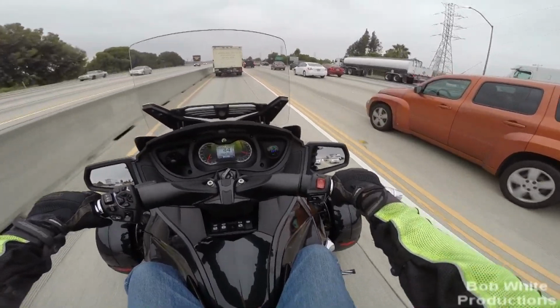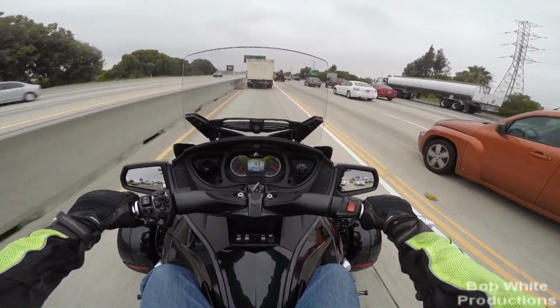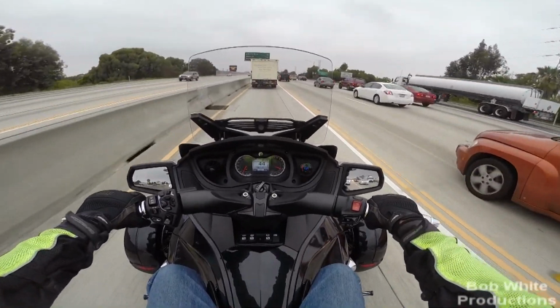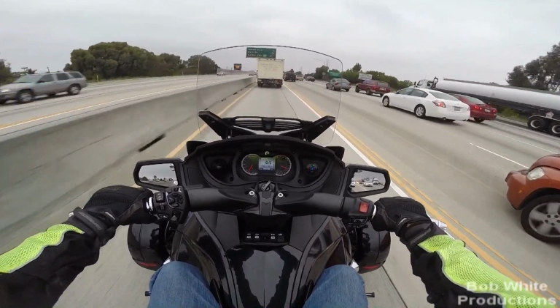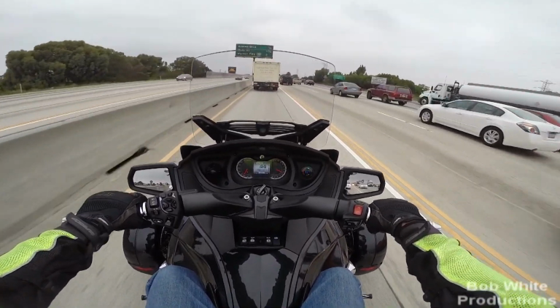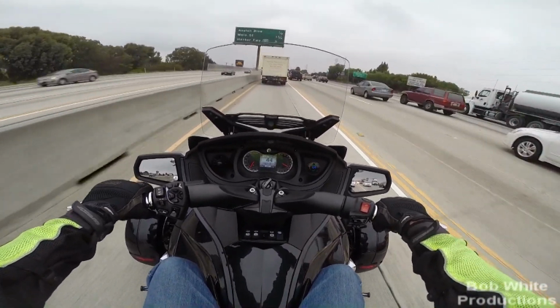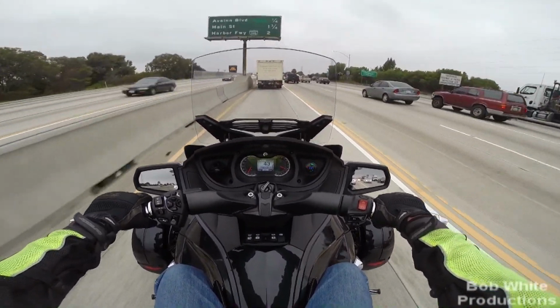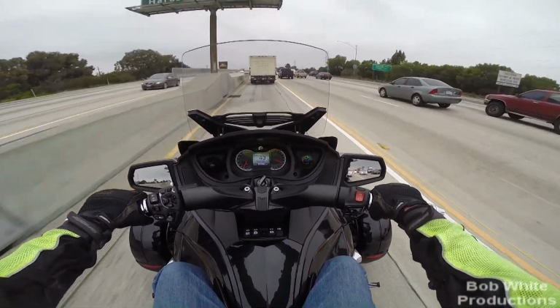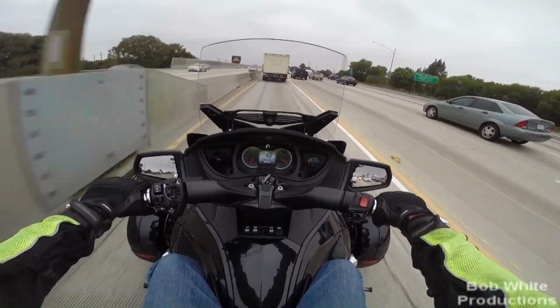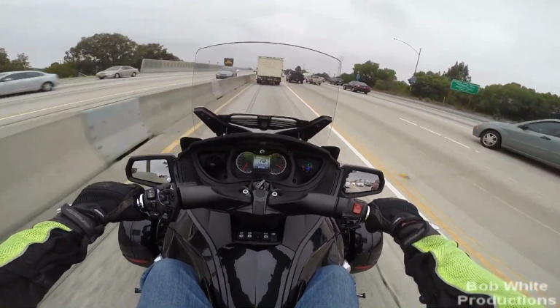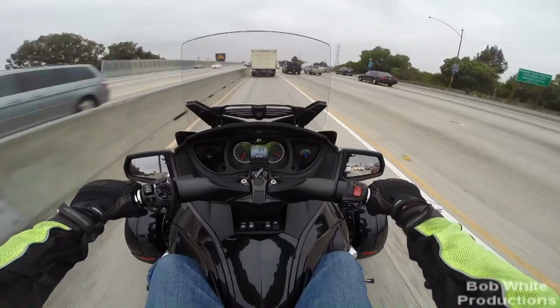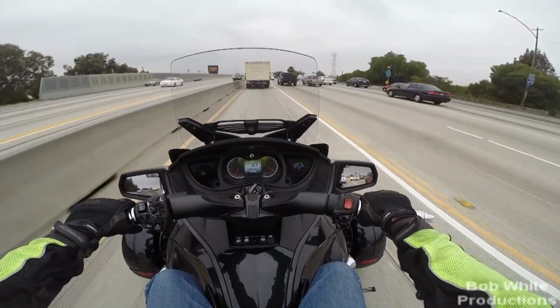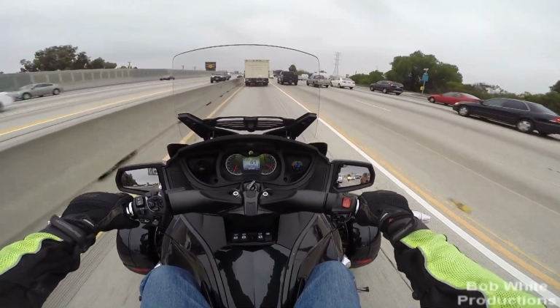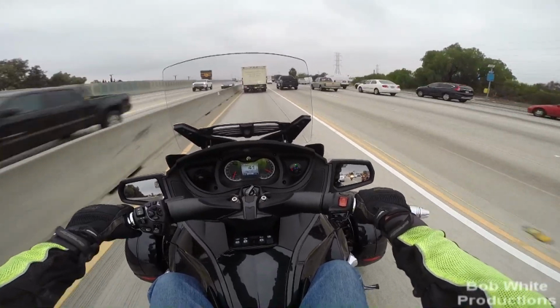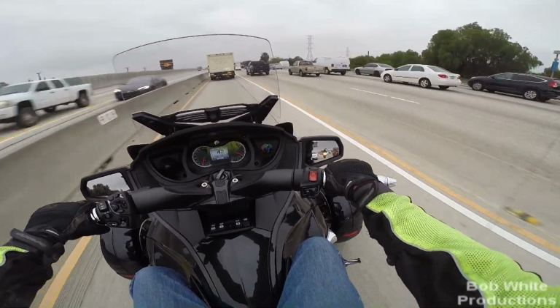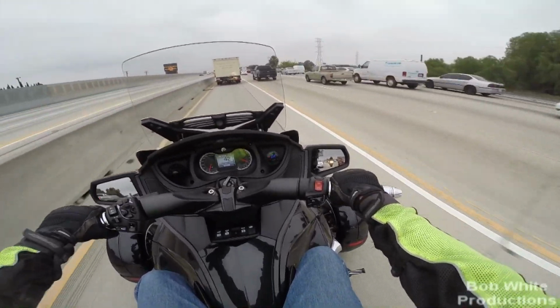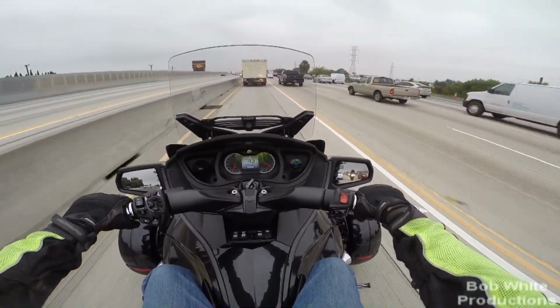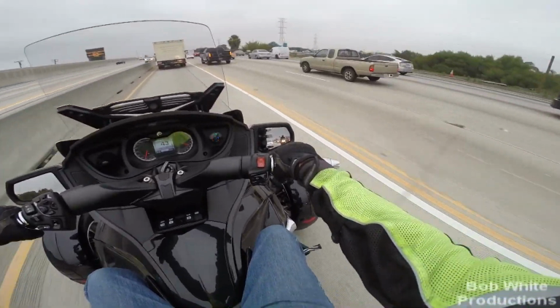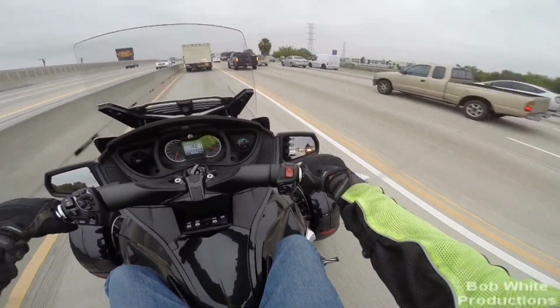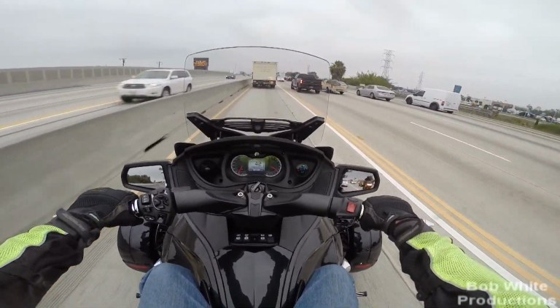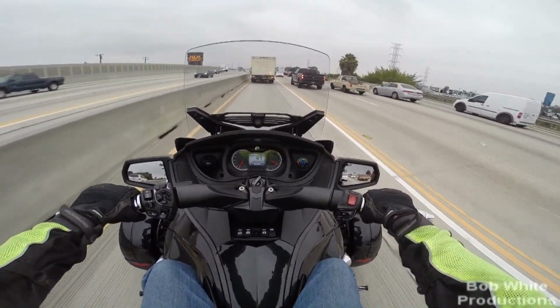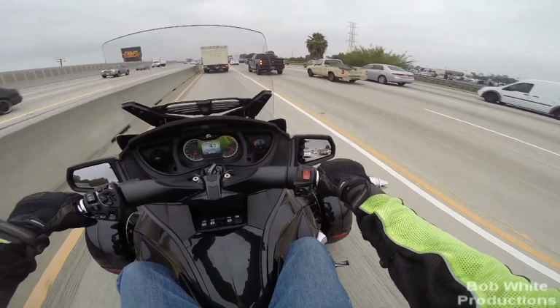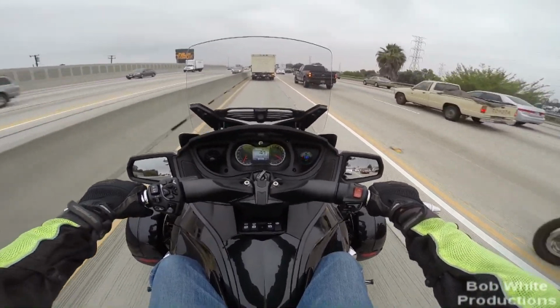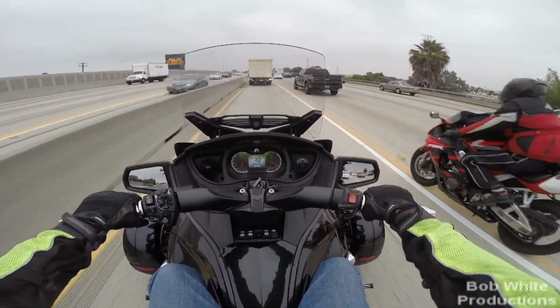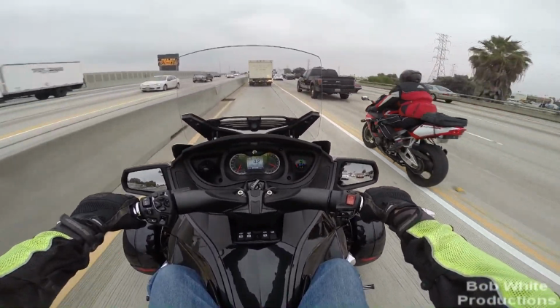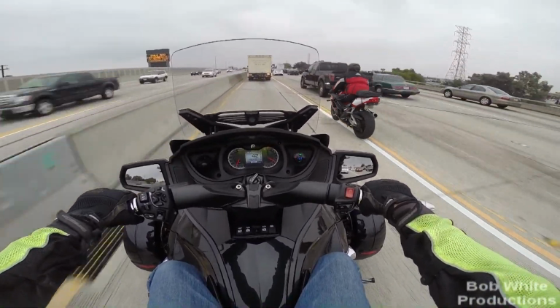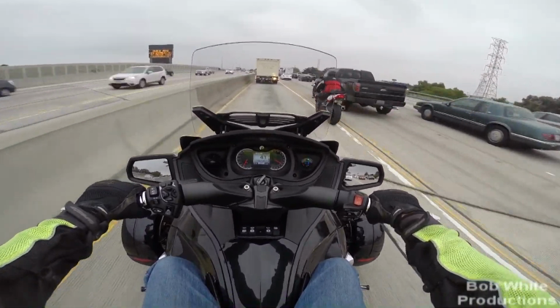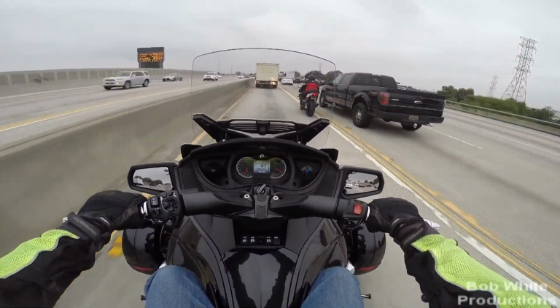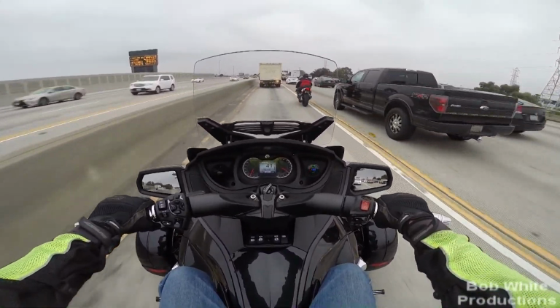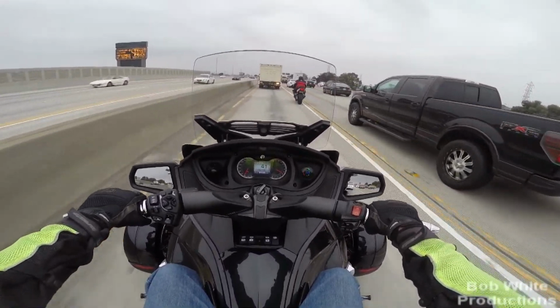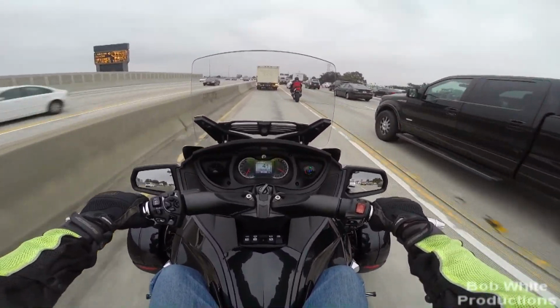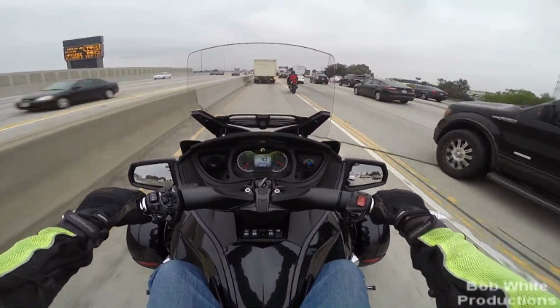The front tires don't change hardly at all. I think I'm running 19 — I know that's high per the spec, but I like the looser steering myself. They don't change hardly at all, but the rear tire temperature changes a lot.